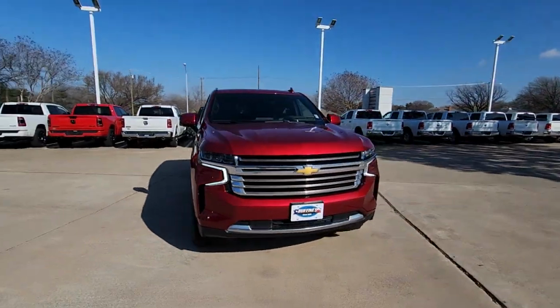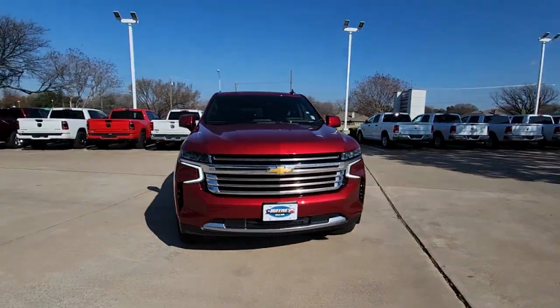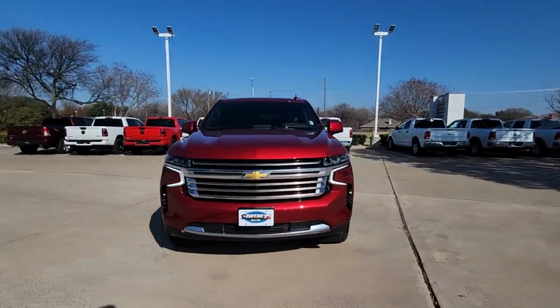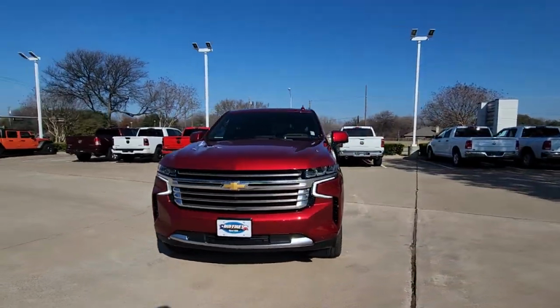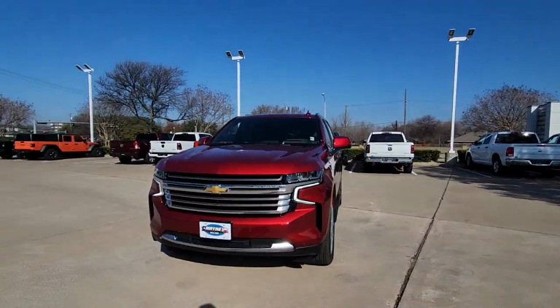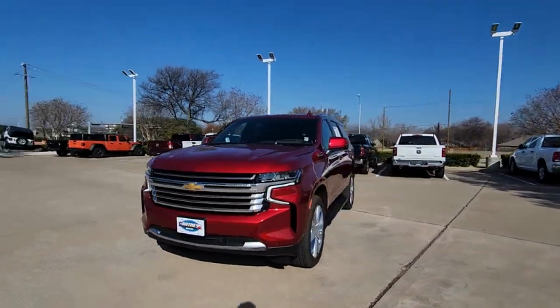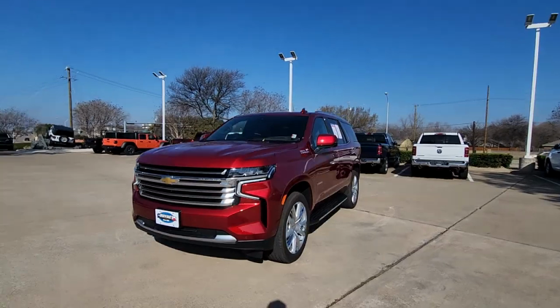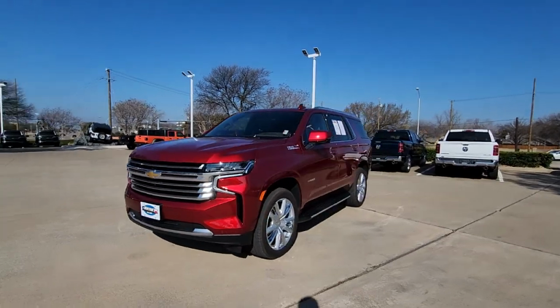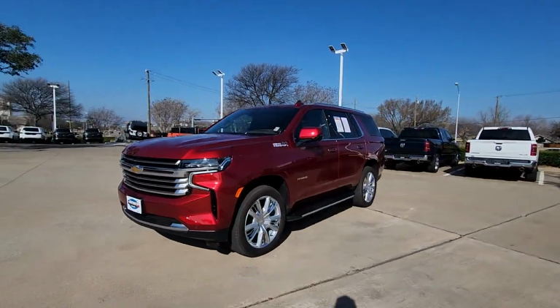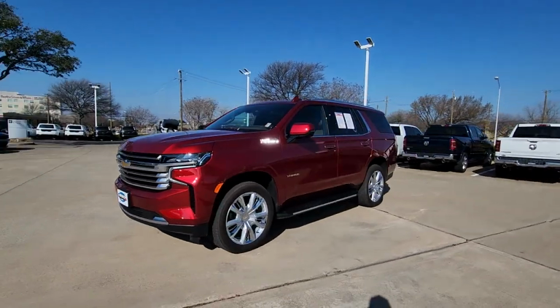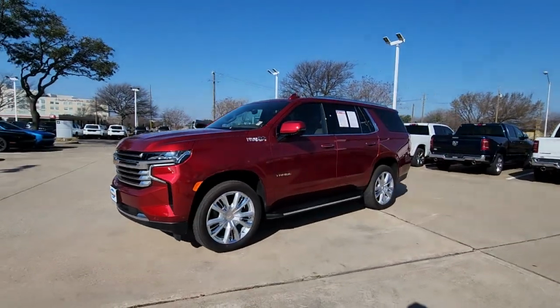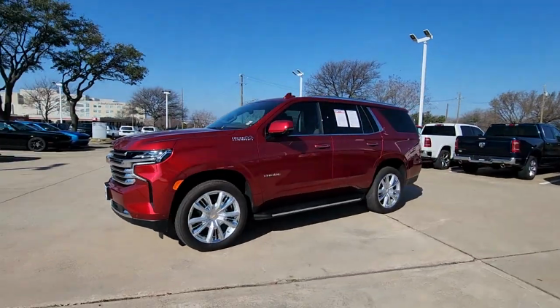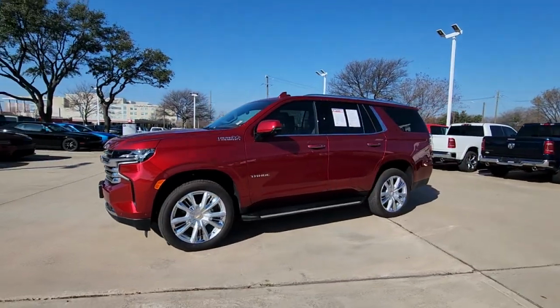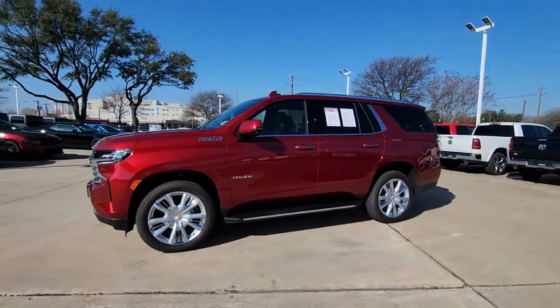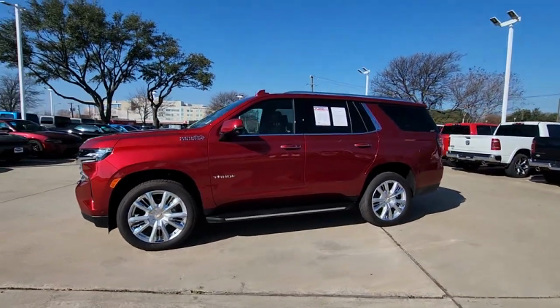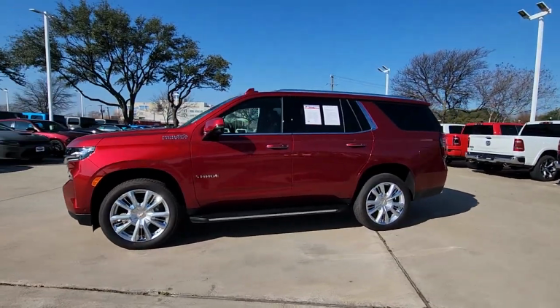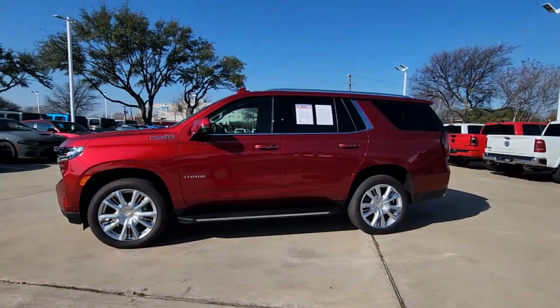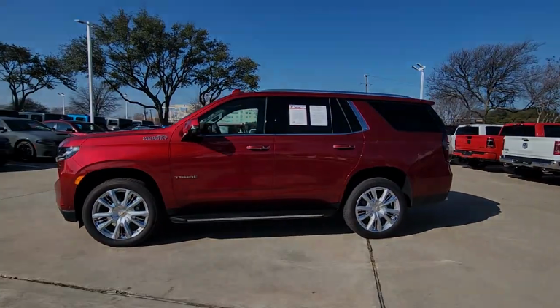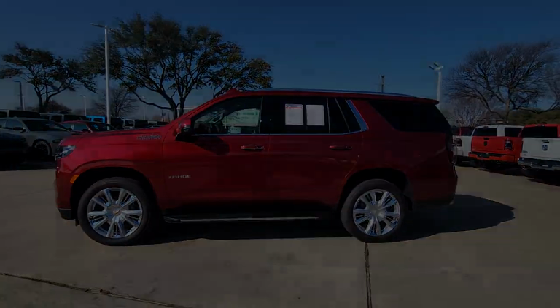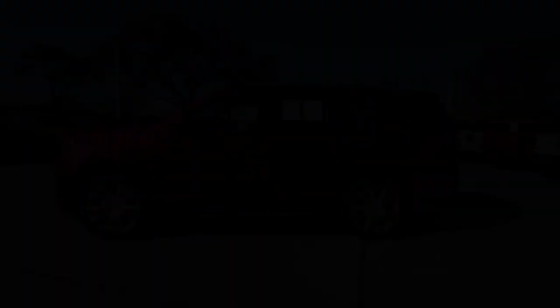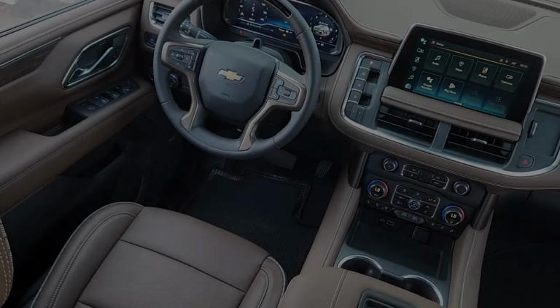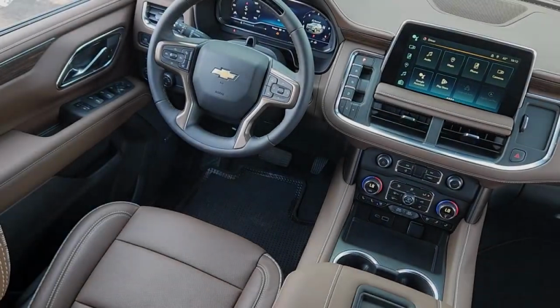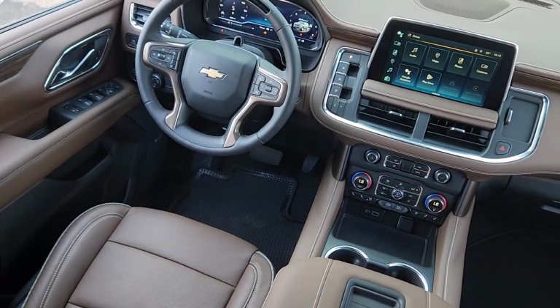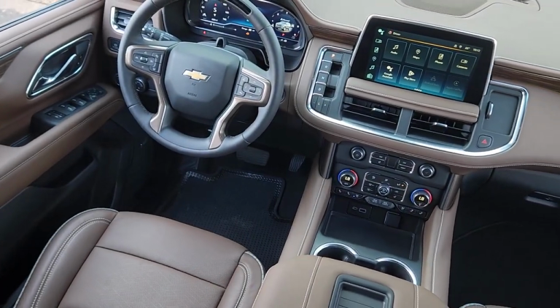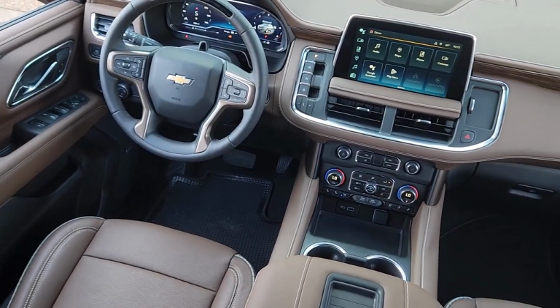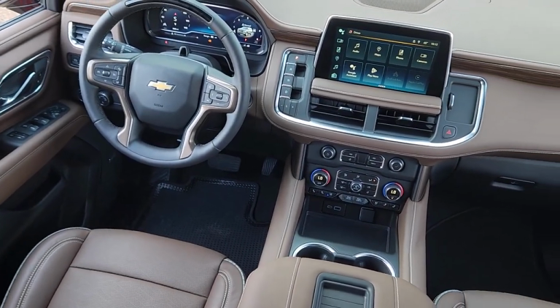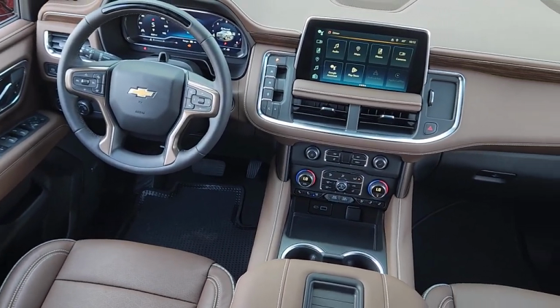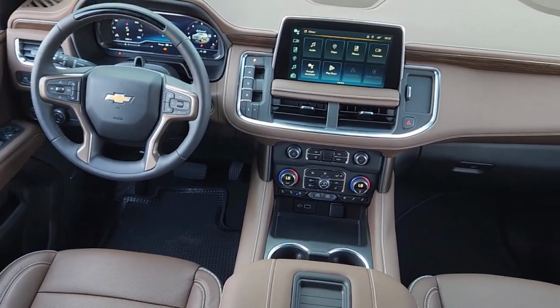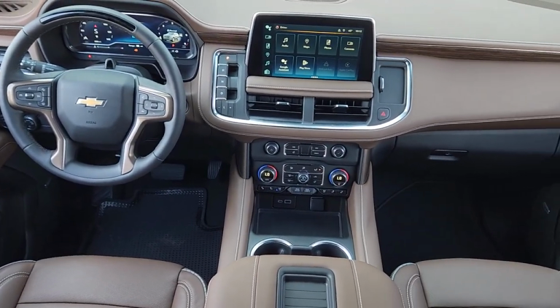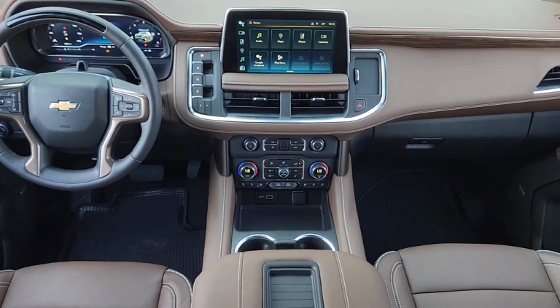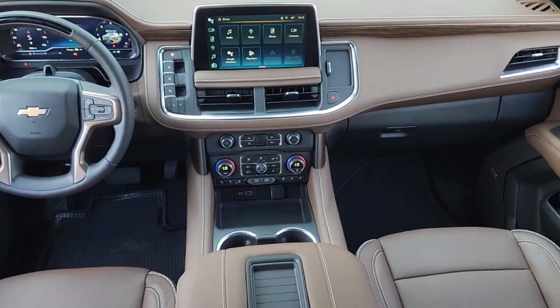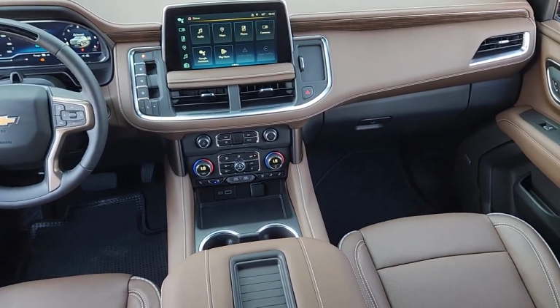Safe, stylish, comfortable, loaded with technology, powerful, and ready to handle any challenge — it inspires confidence at every turn. The following are some of this vehicle's highlighted options.